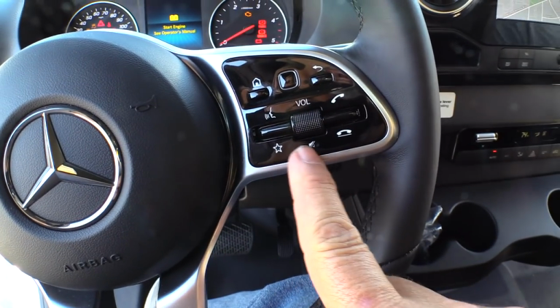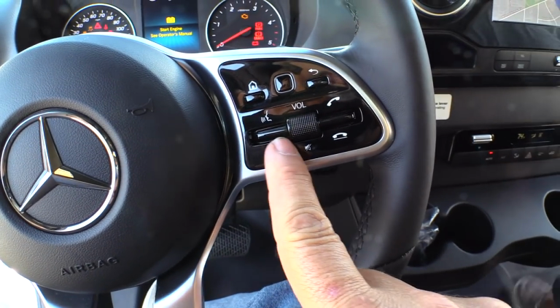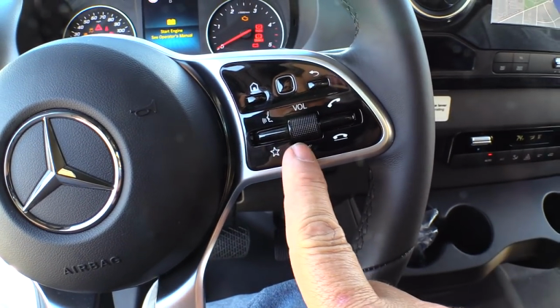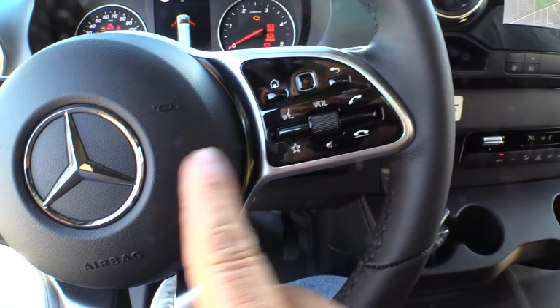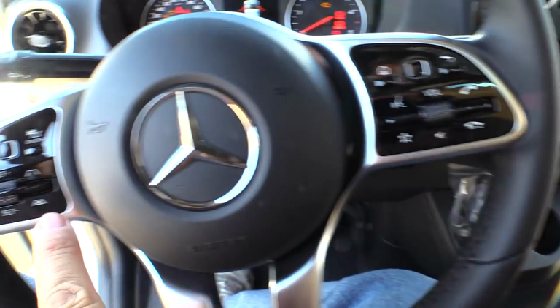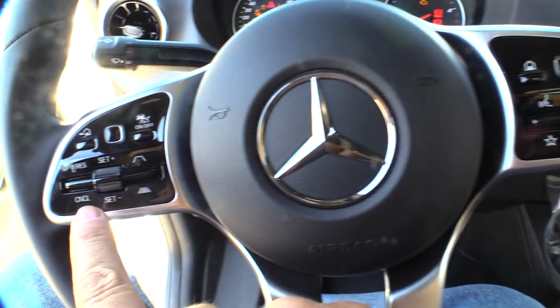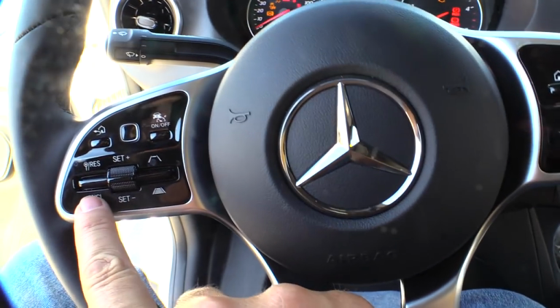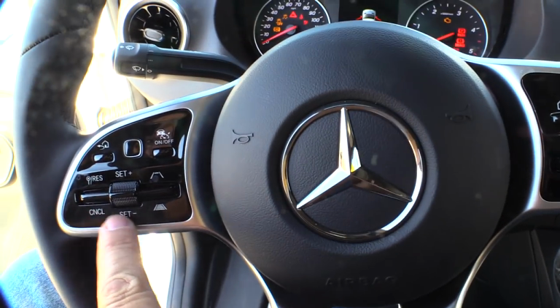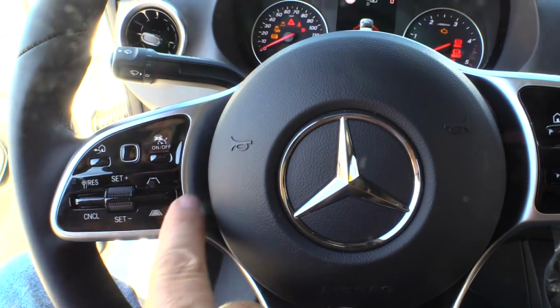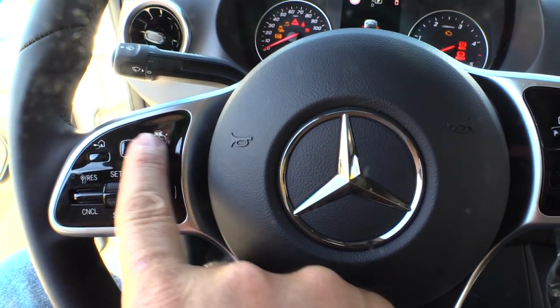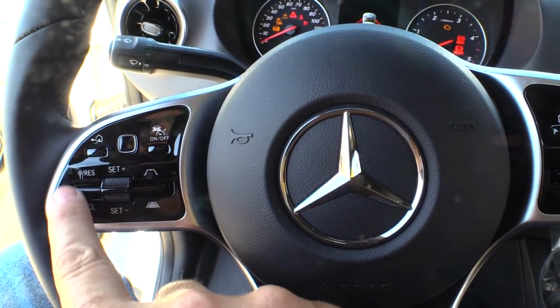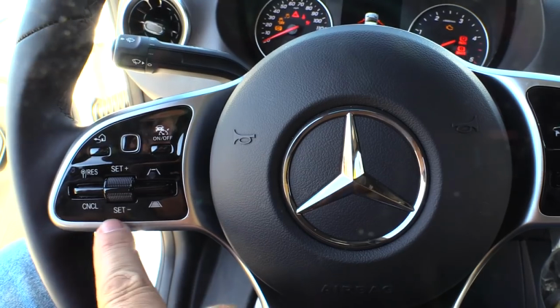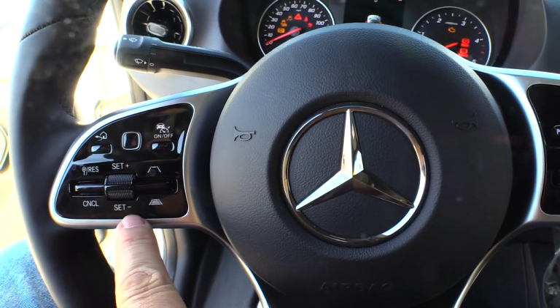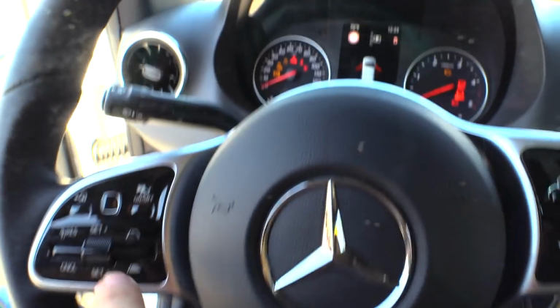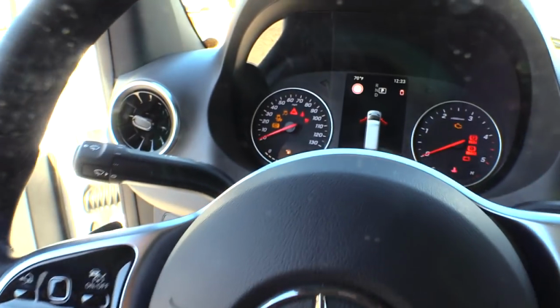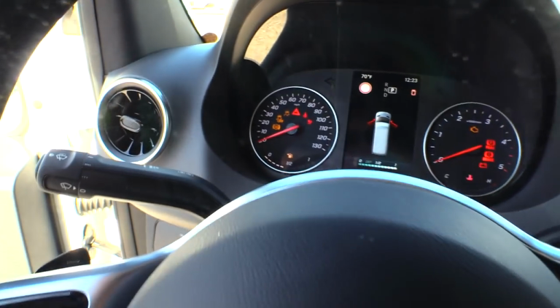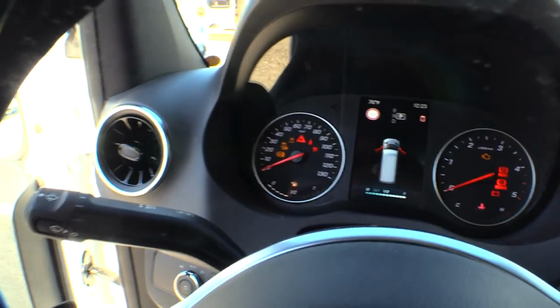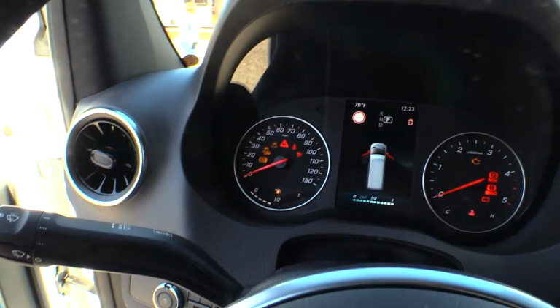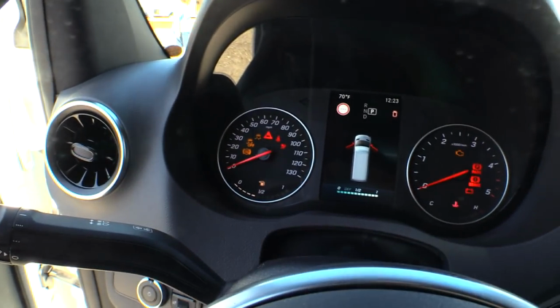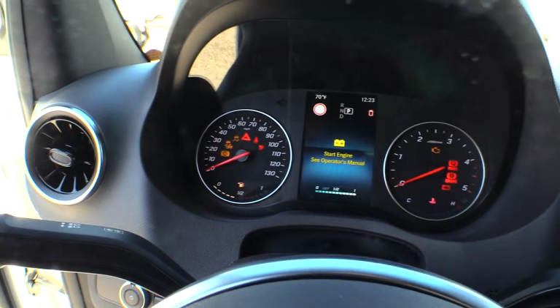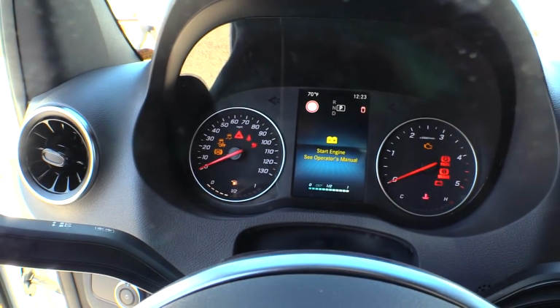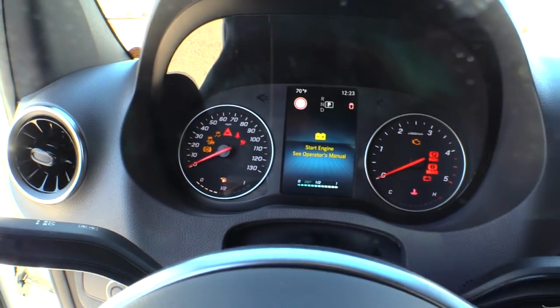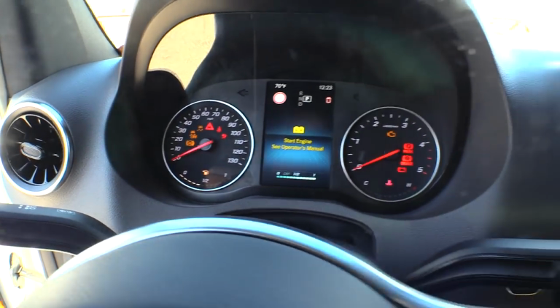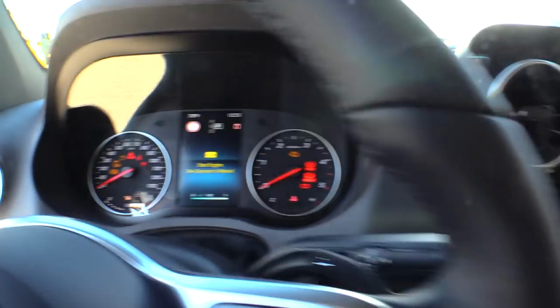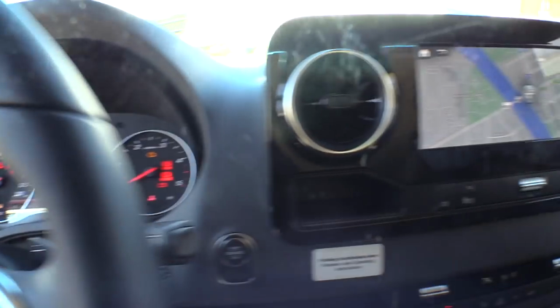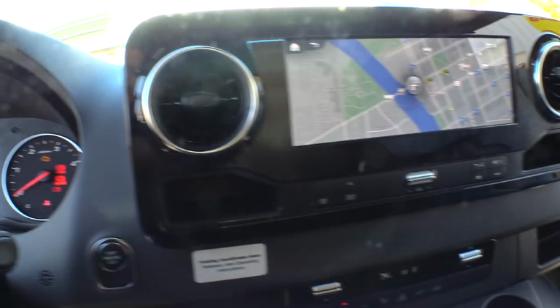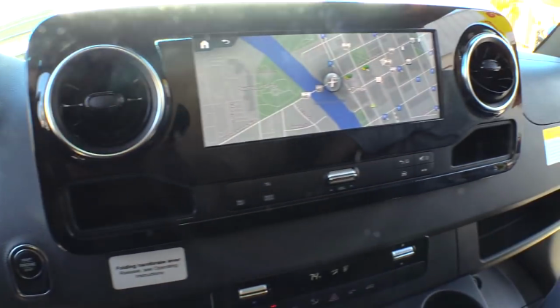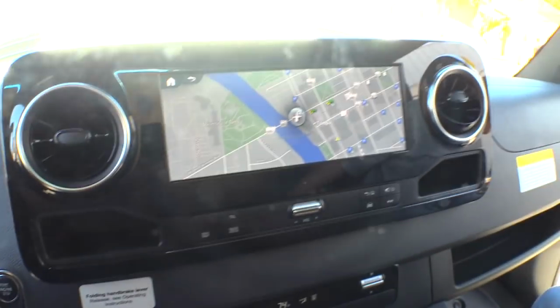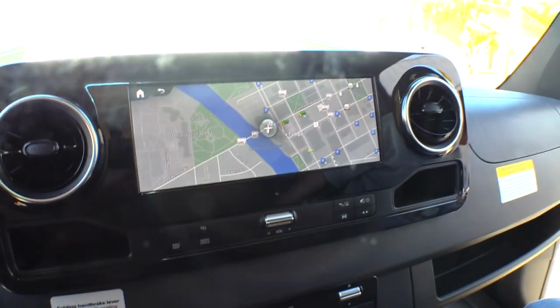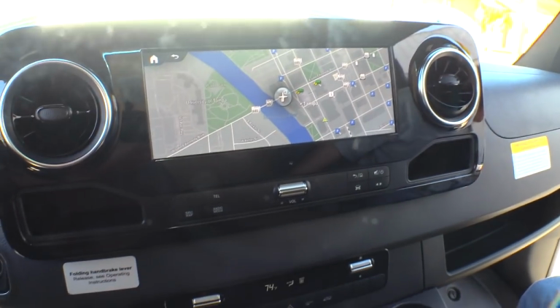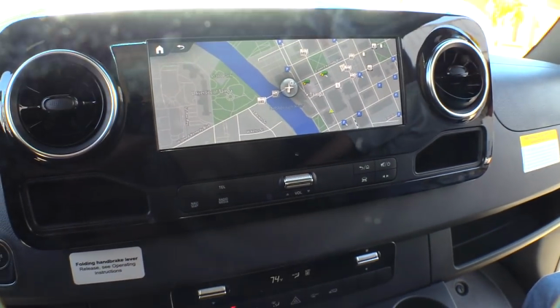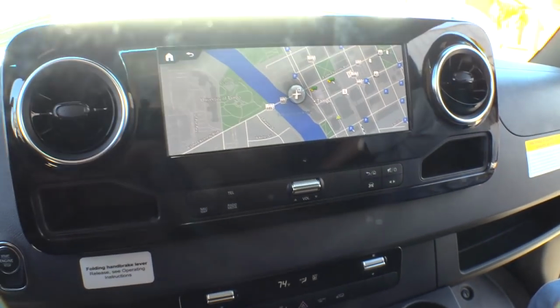It also has paddle shifters, which is kind of interesting. You can see the little edge up in there, so you can upshift or downshift with your hands on the steering wheel.